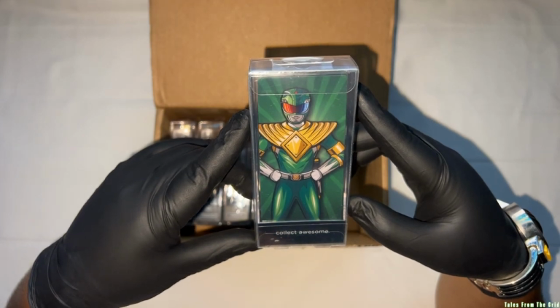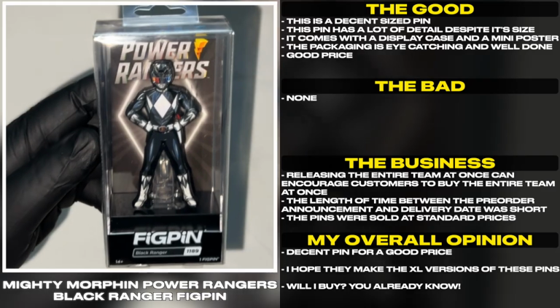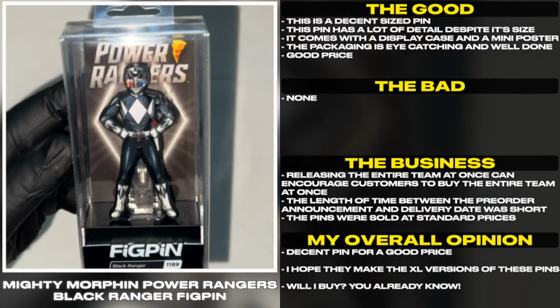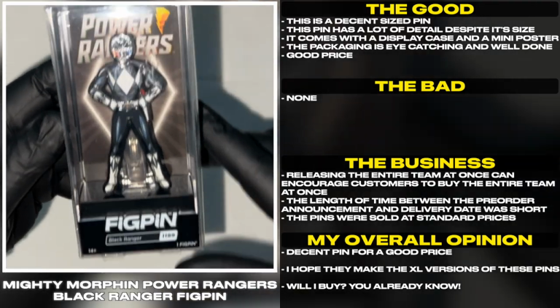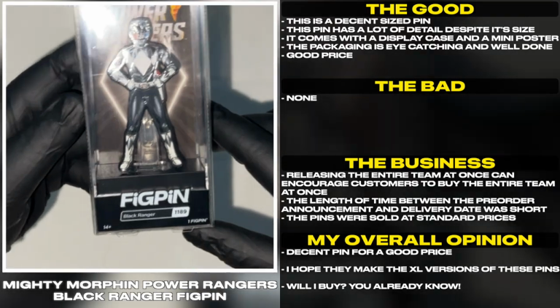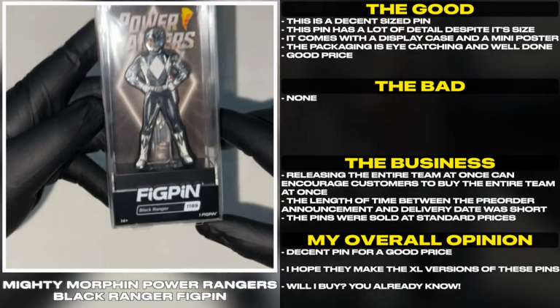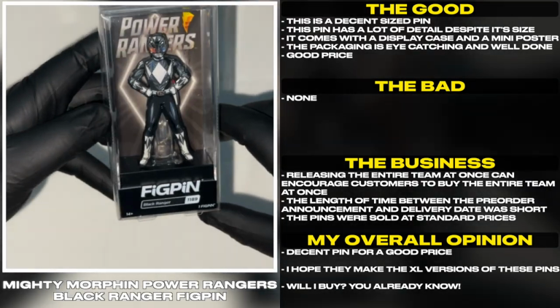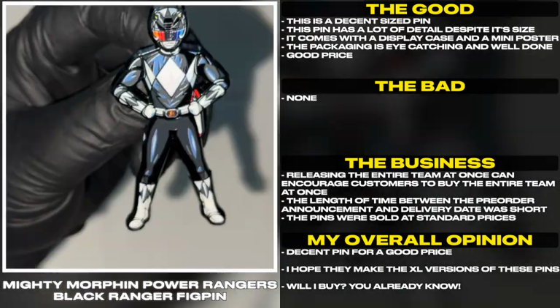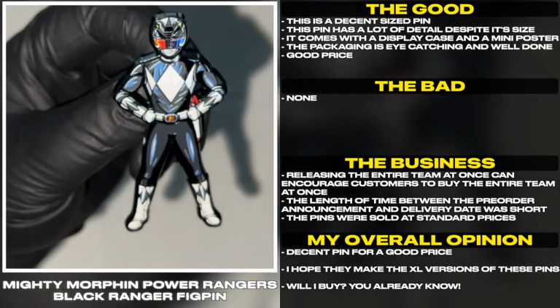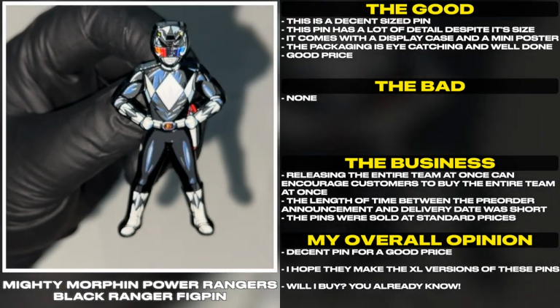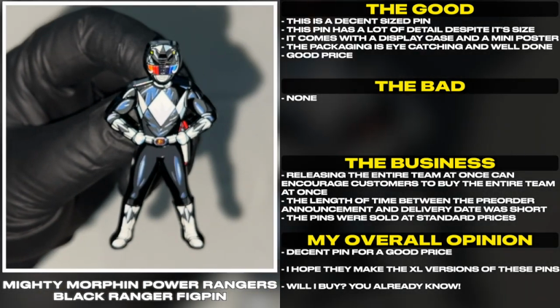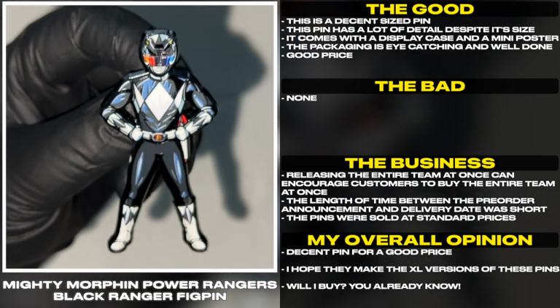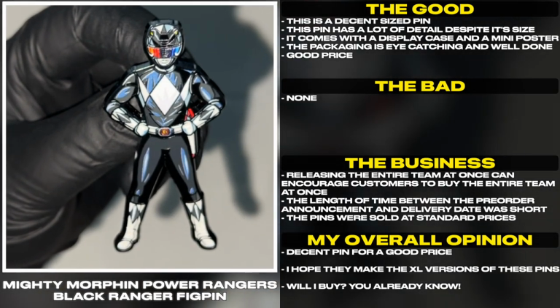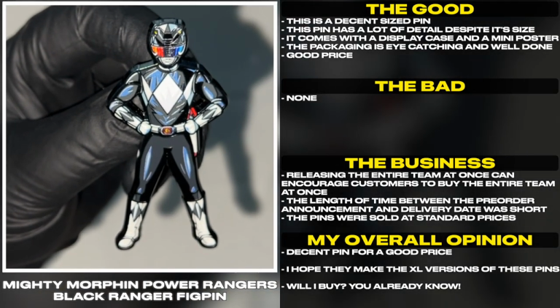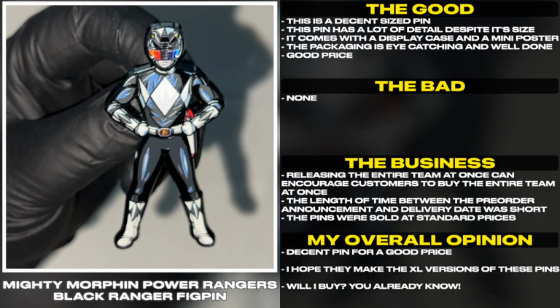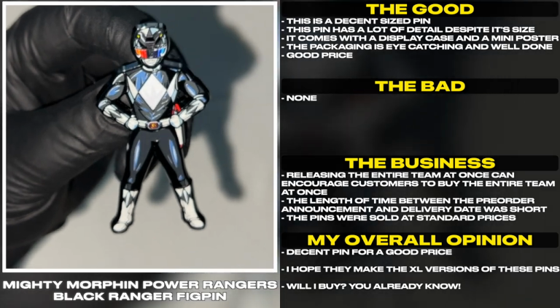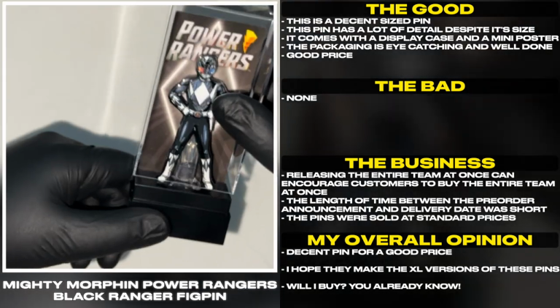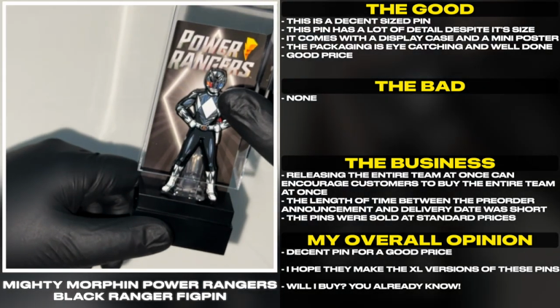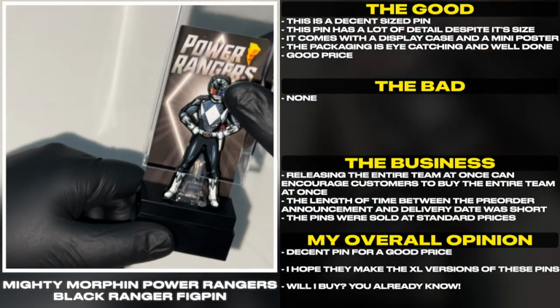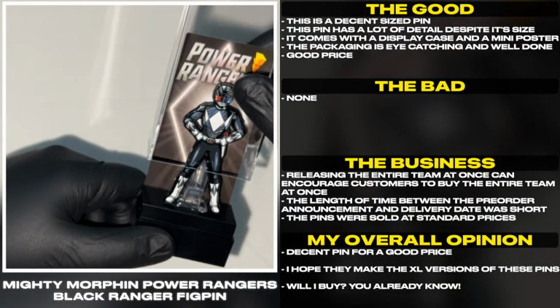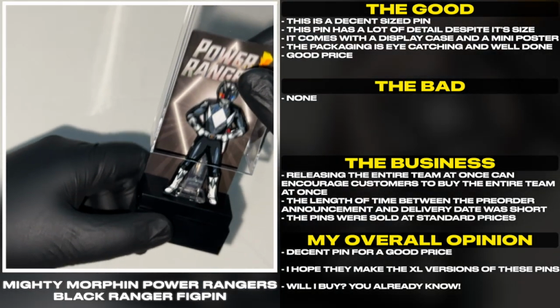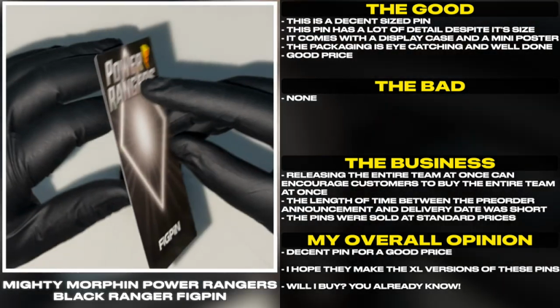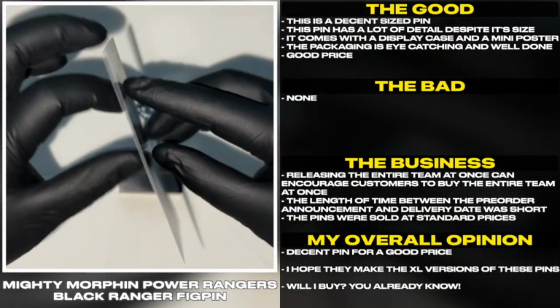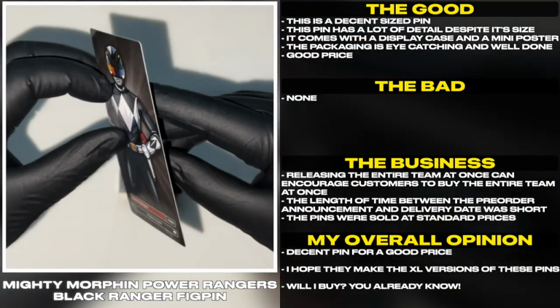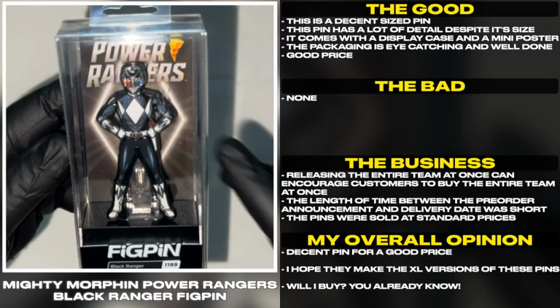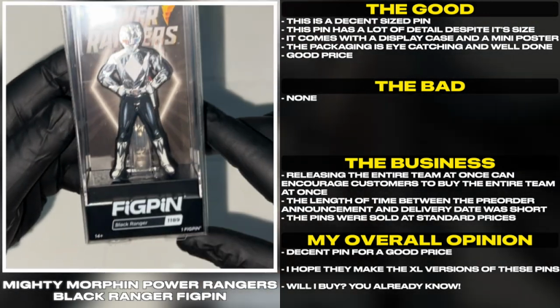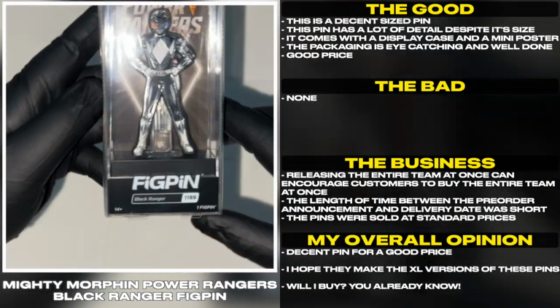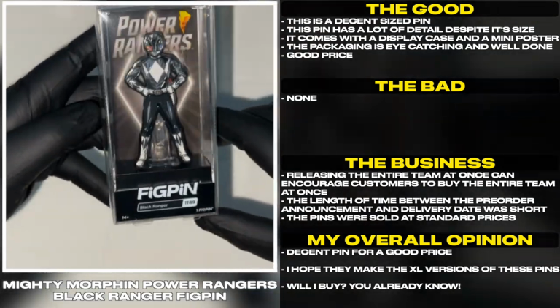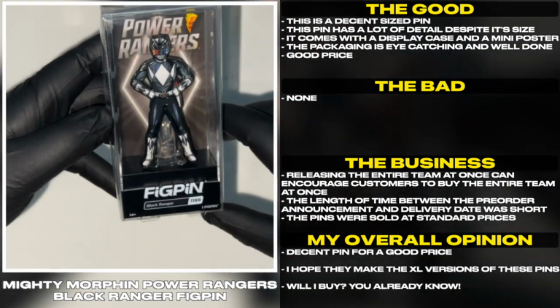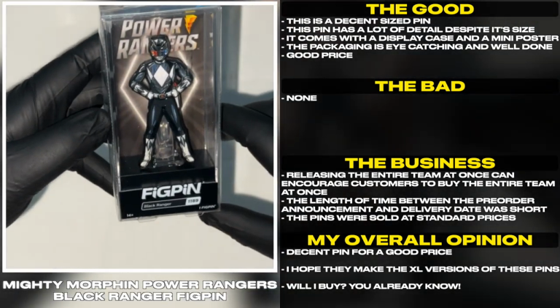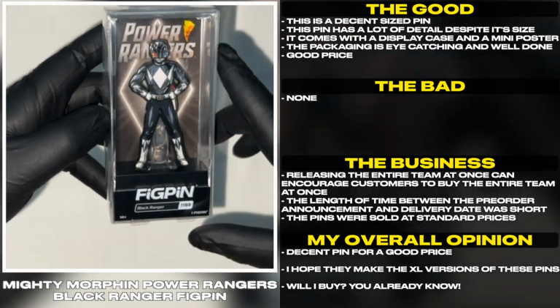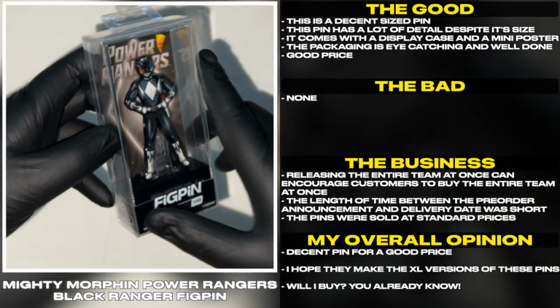This is a decent sized pin. This pin has a lot of detail despite its size. It comes with a display case and a mini poster. The packaging is eye catching and well done.